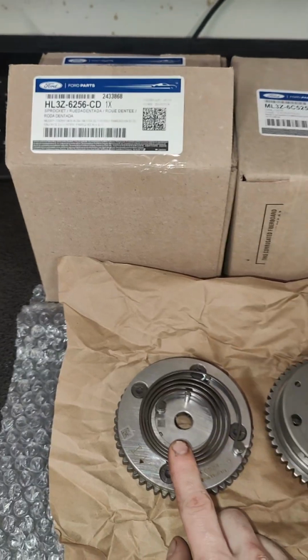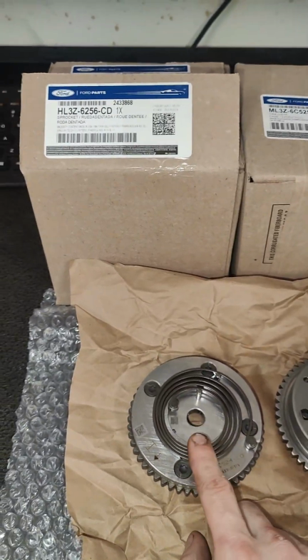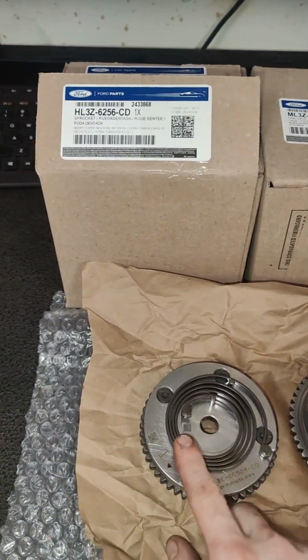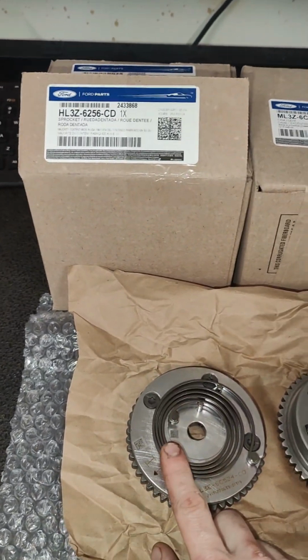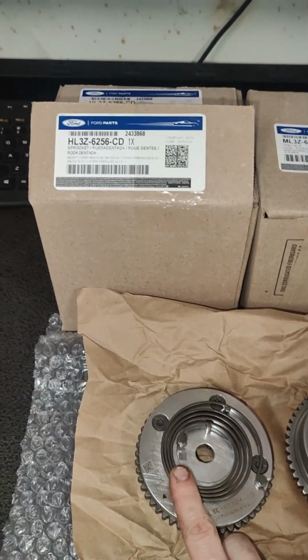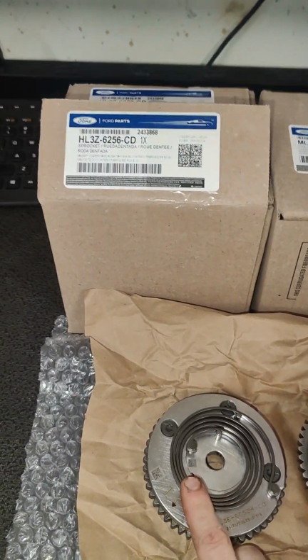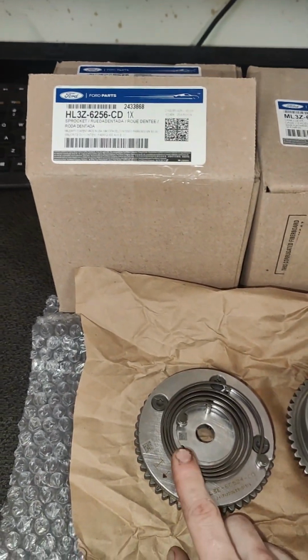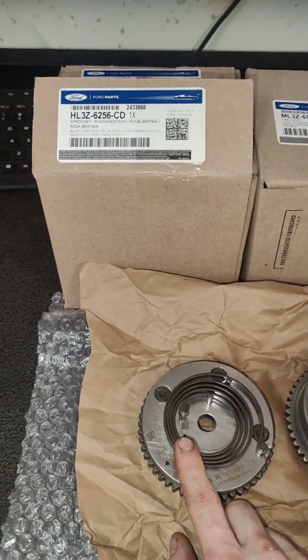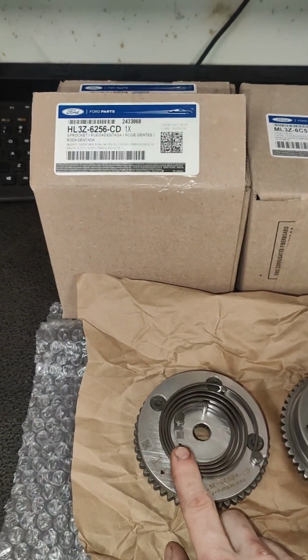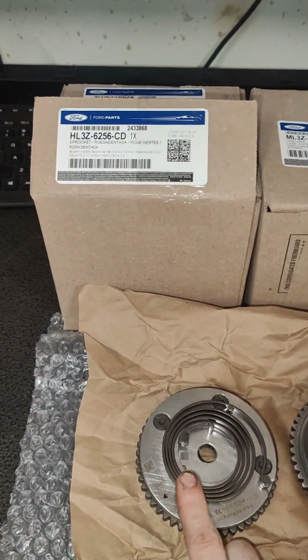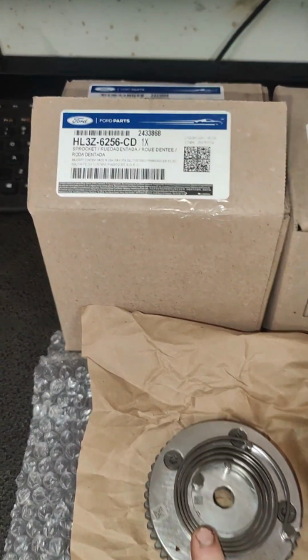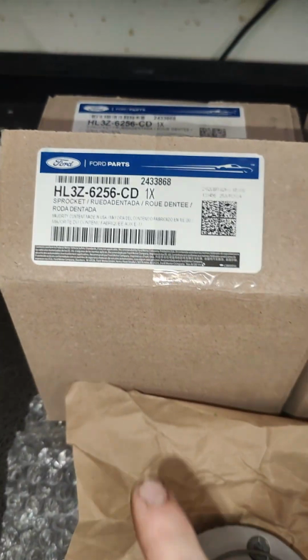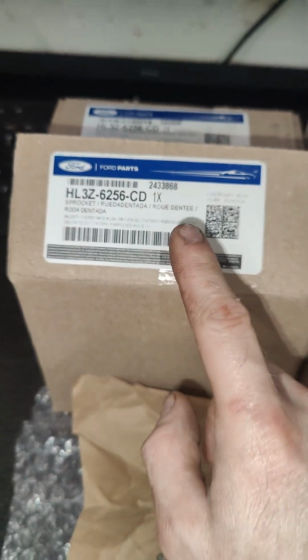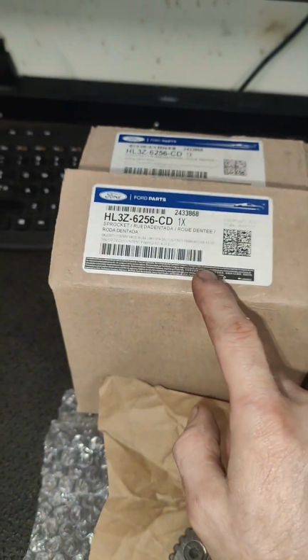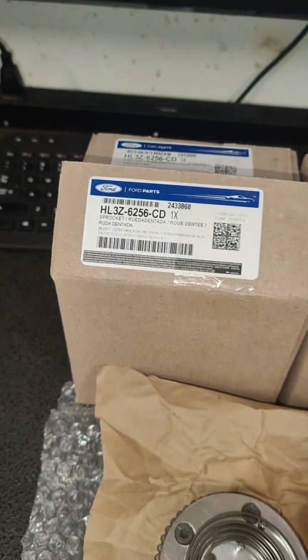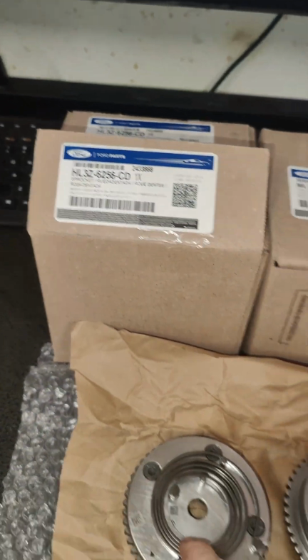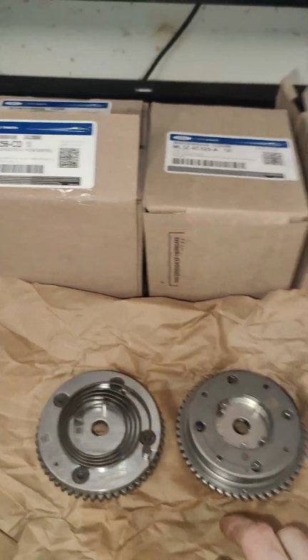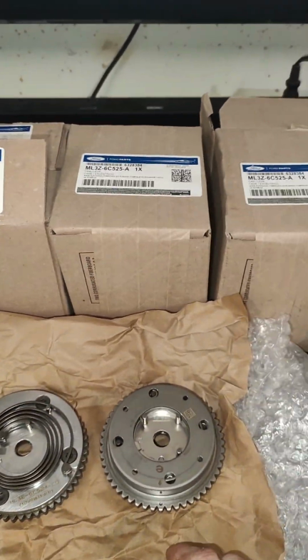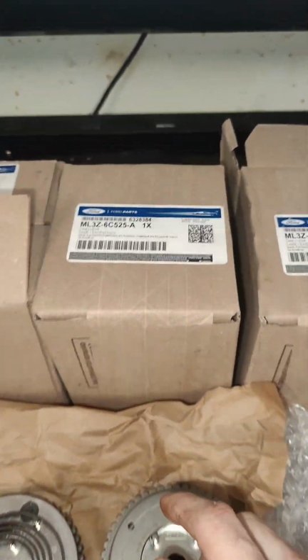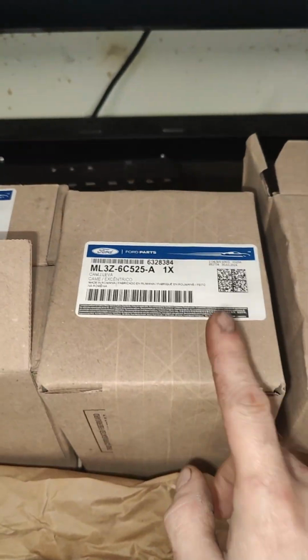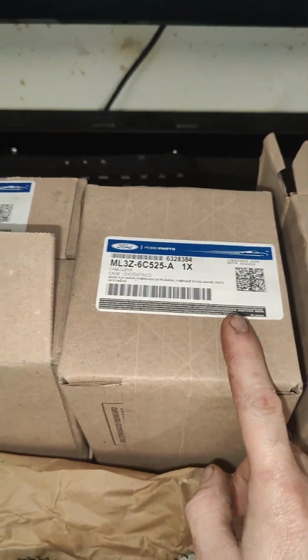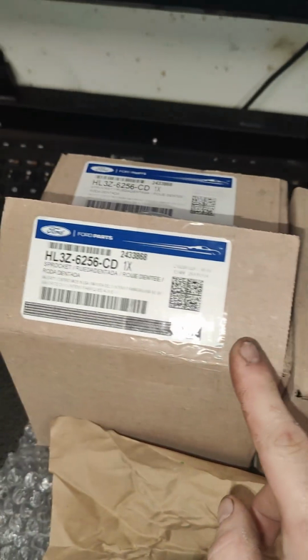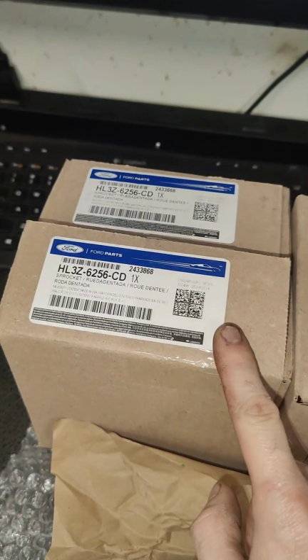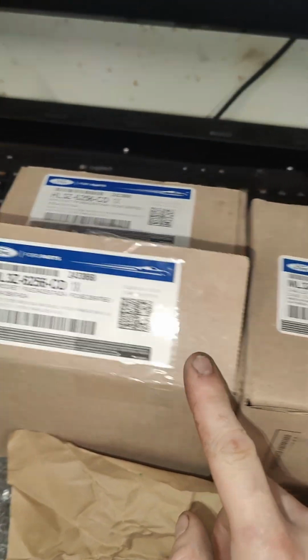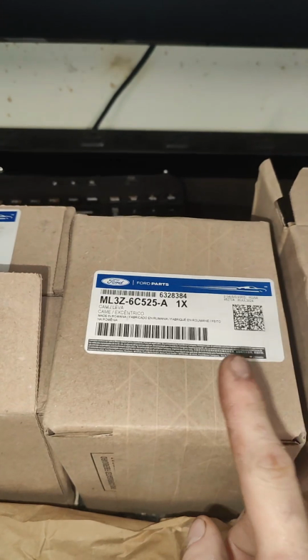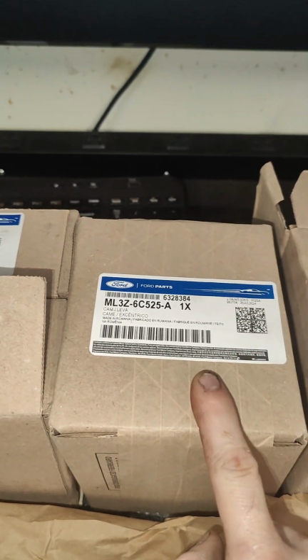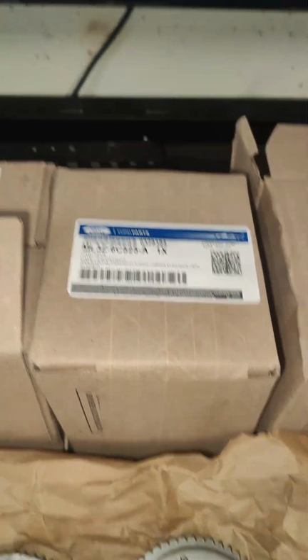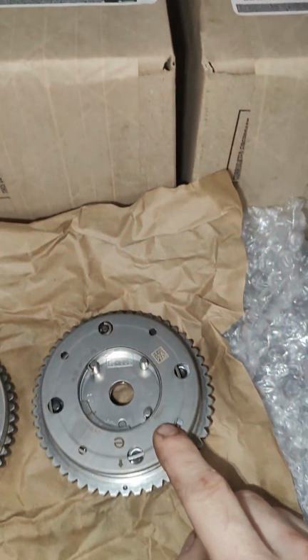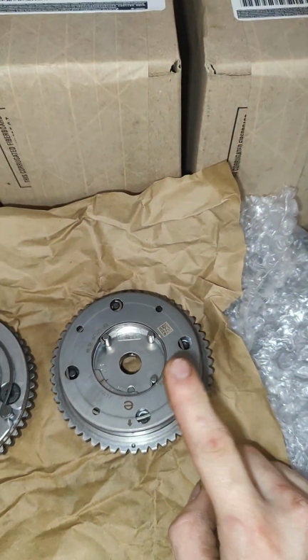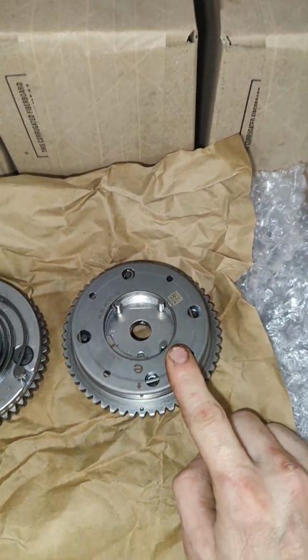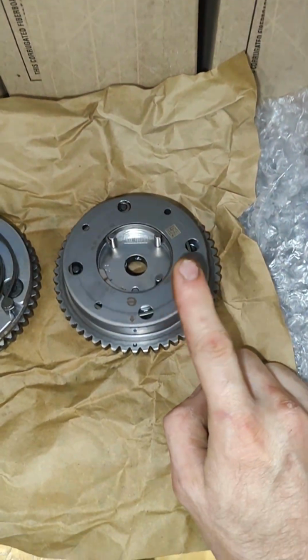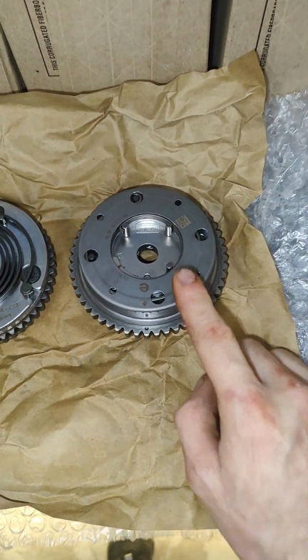We're going to send the old style ones back. Anytime you order these parts through the dealership, you definitely have to check because they're still getting rid of old stock. What you want is the new ML part number, not the HL. It needs to start with ML, and it'll be a closed spring design just like this one here.